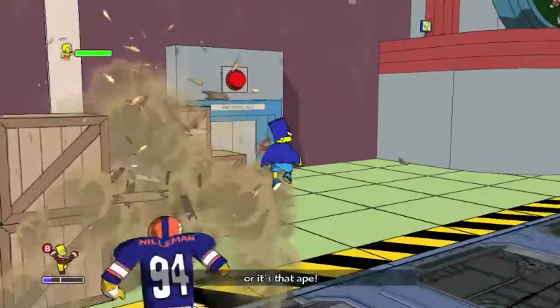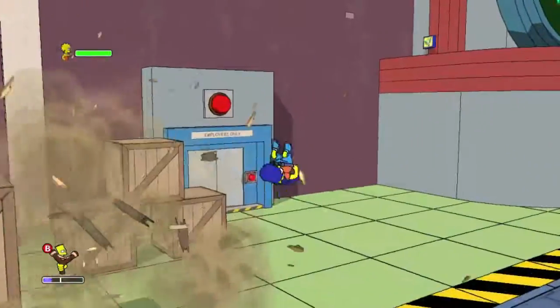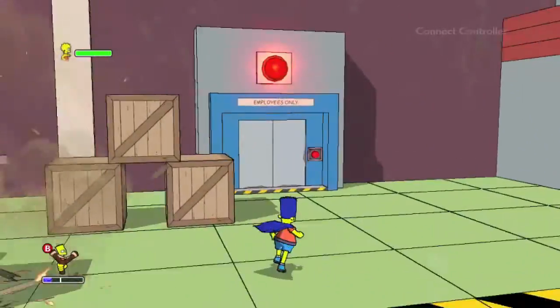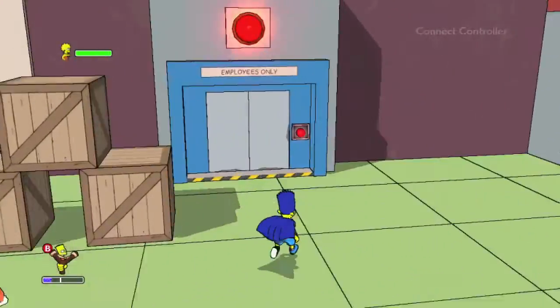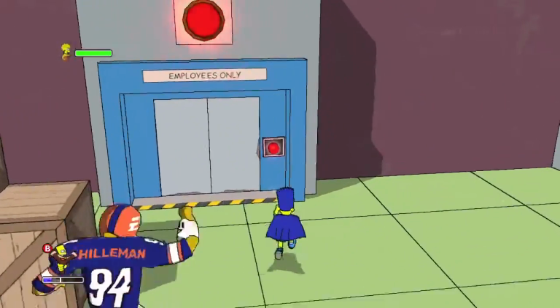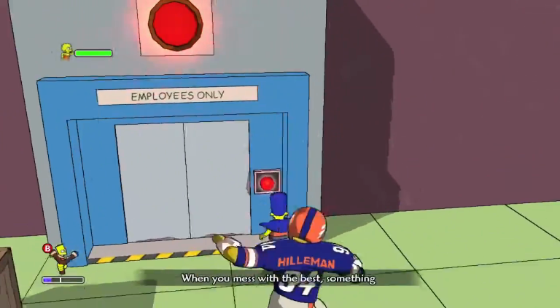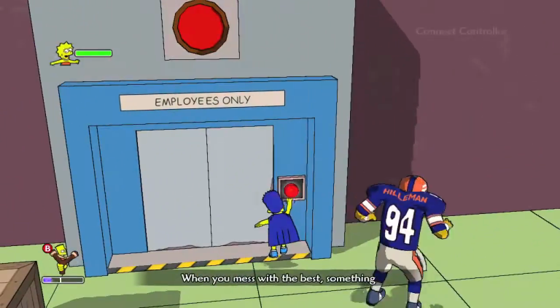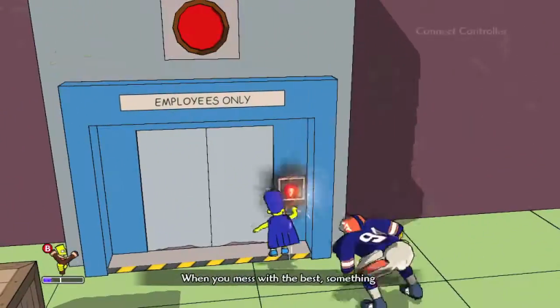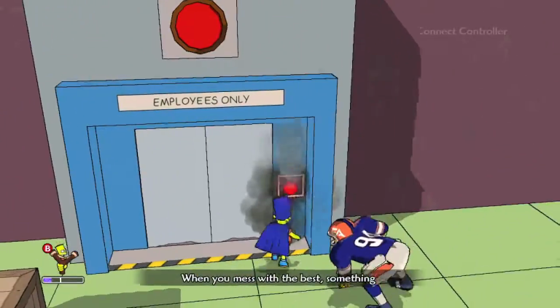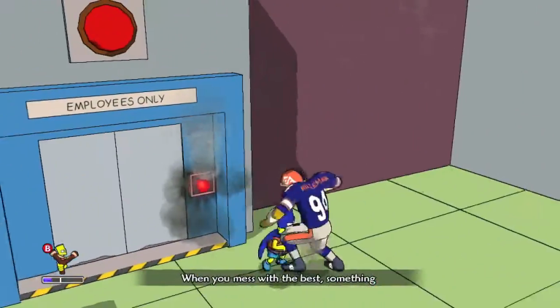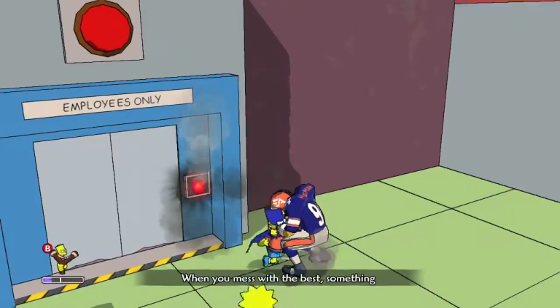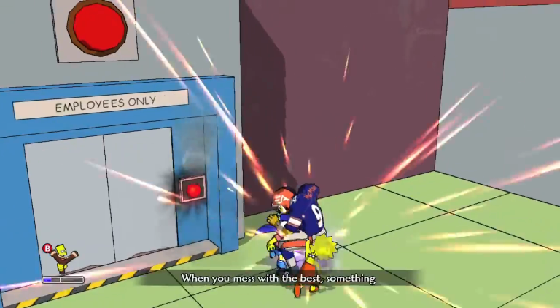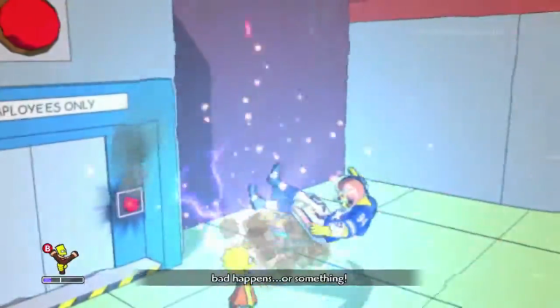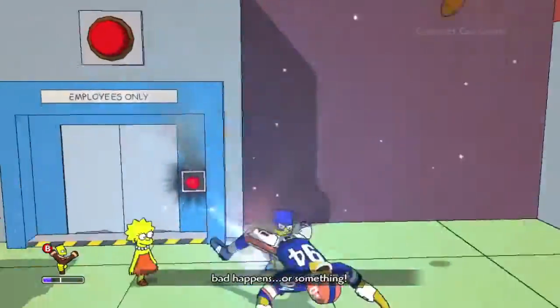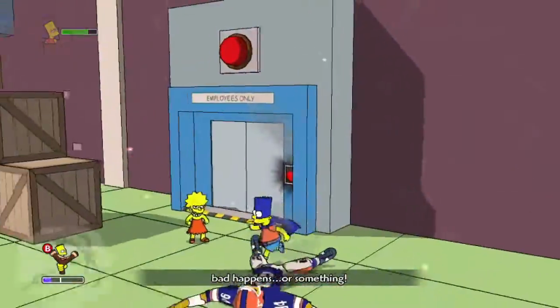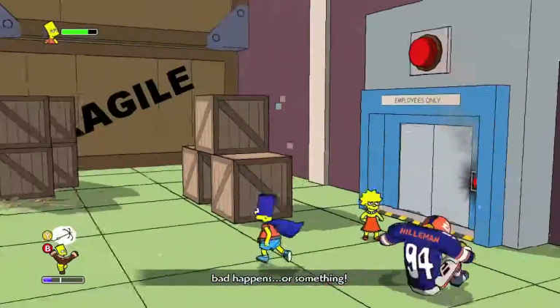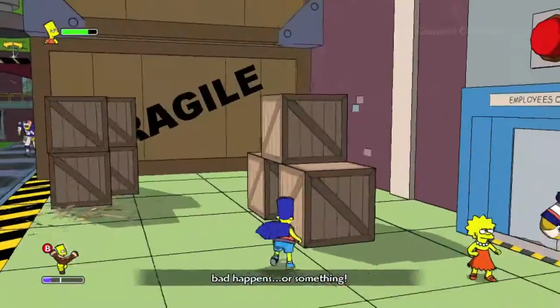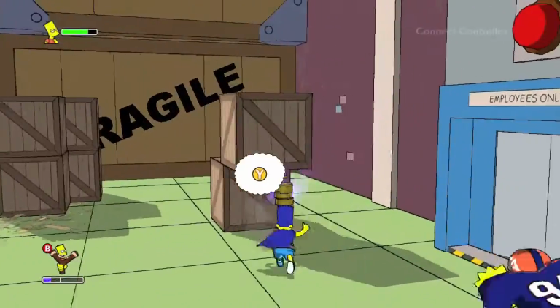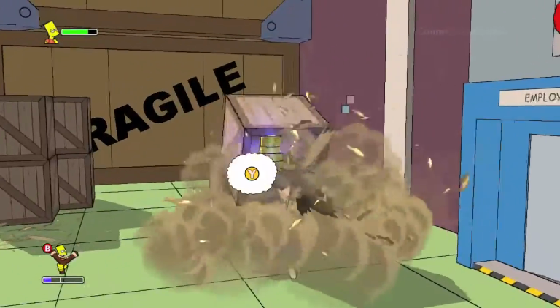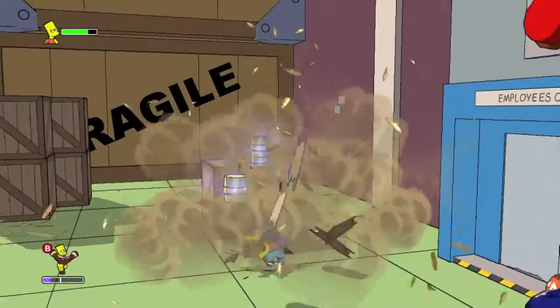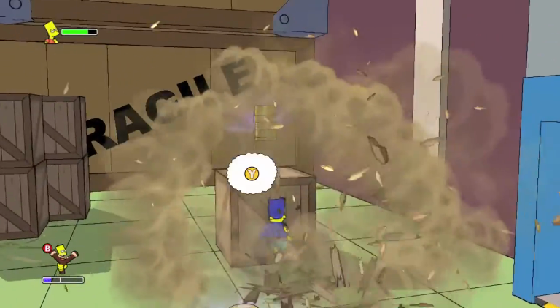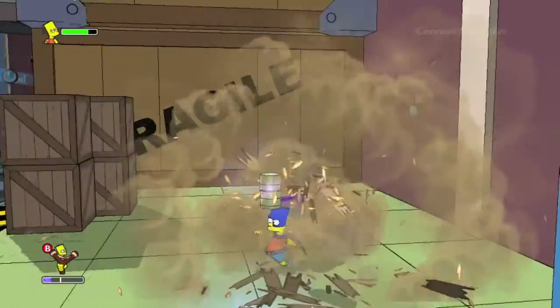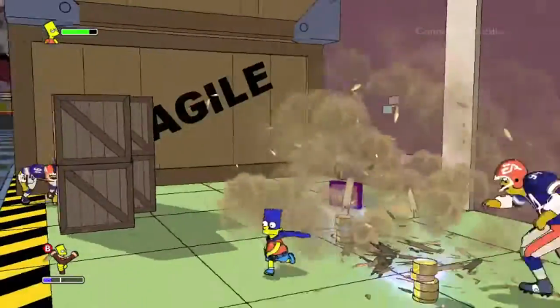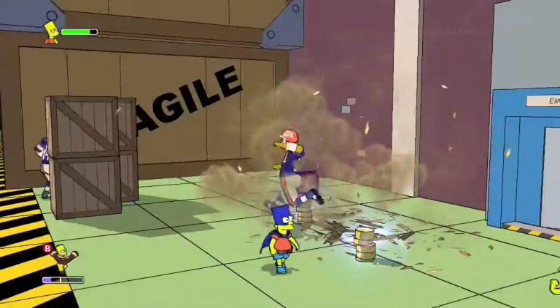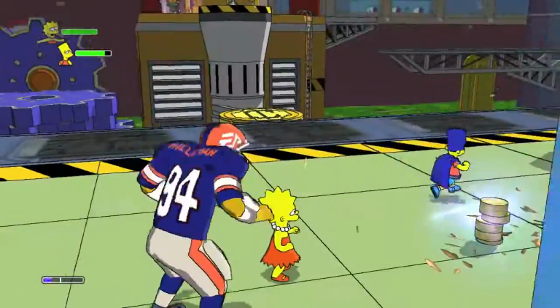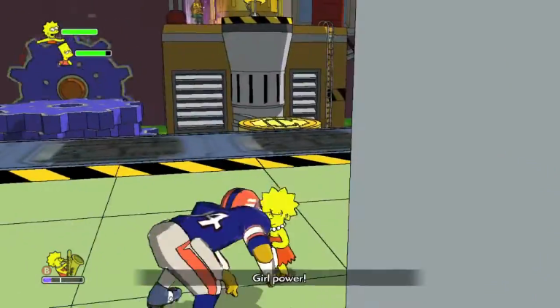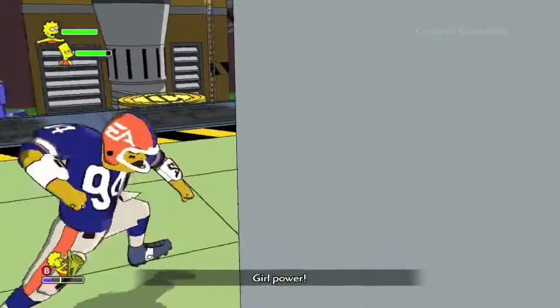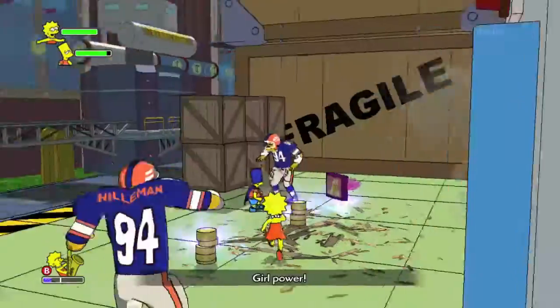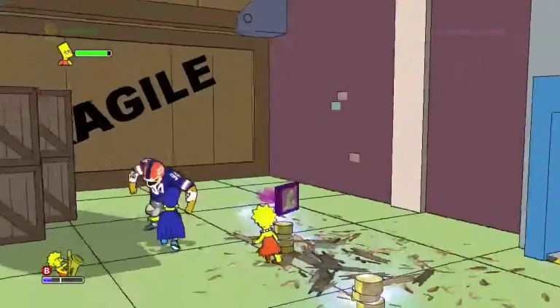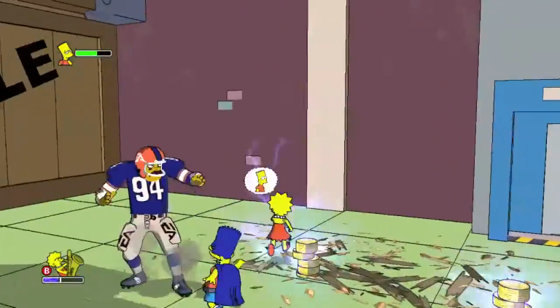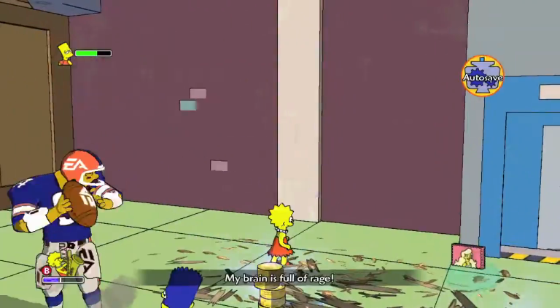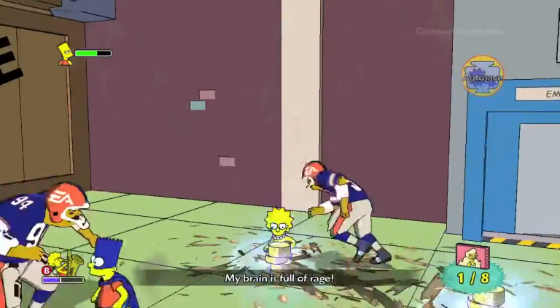Head on over here, and there should be some crates by this enemy spawn point. Make sure you break the crates, and inside one of them should be your first Lisa collectible — it's going to be in this one right here. Switch over to Lisa and make sure you pick that up.